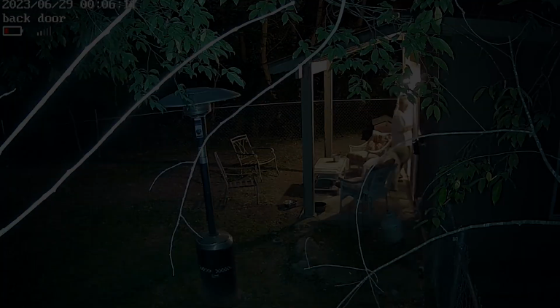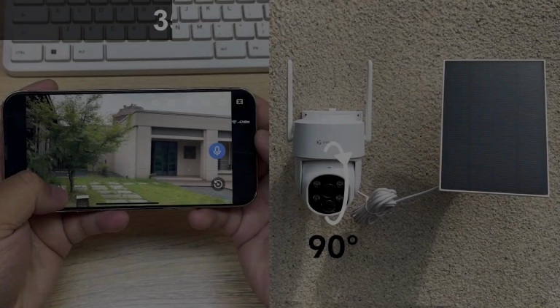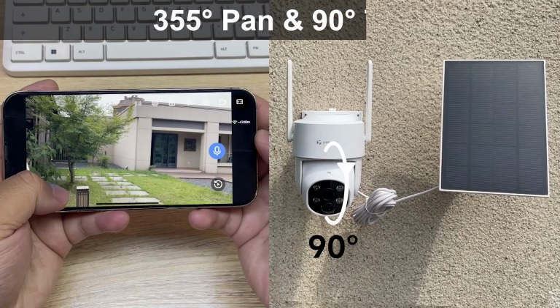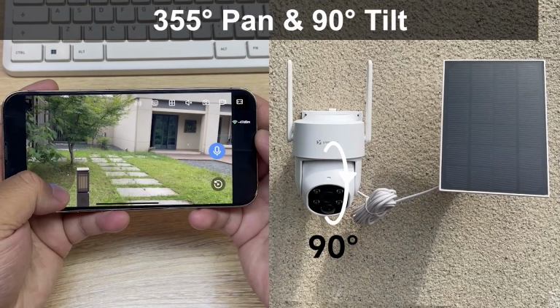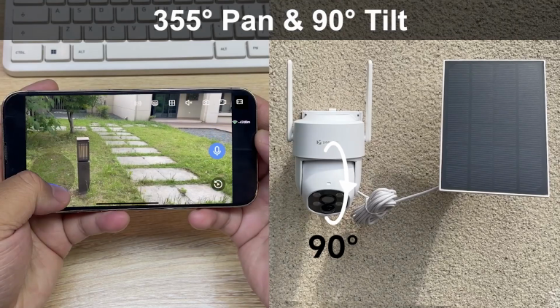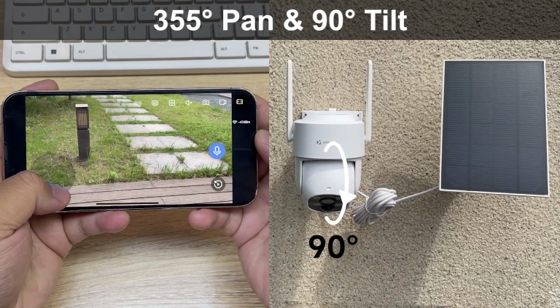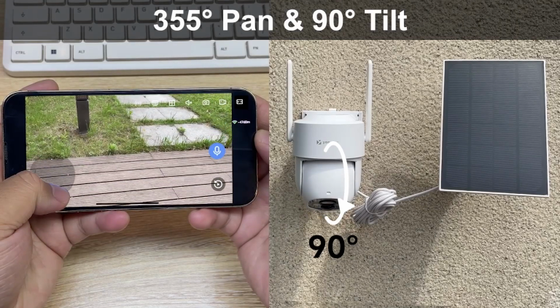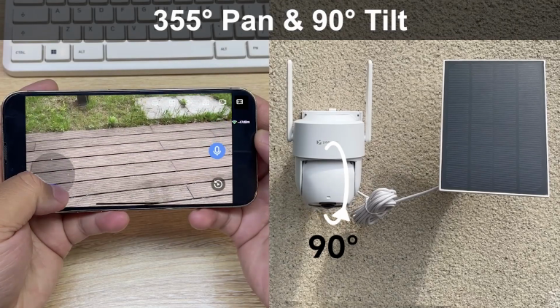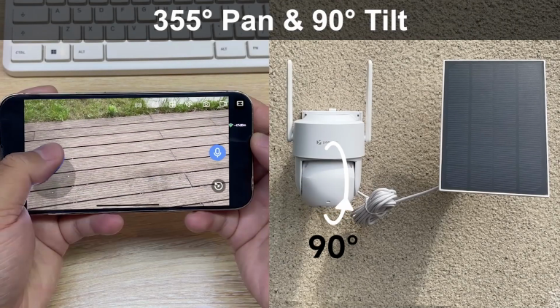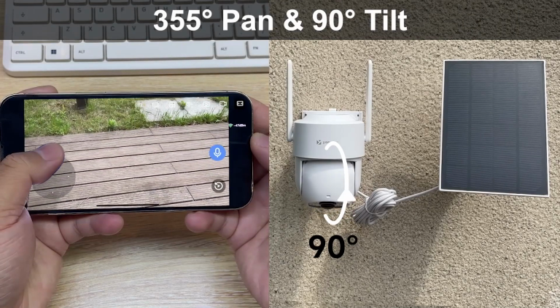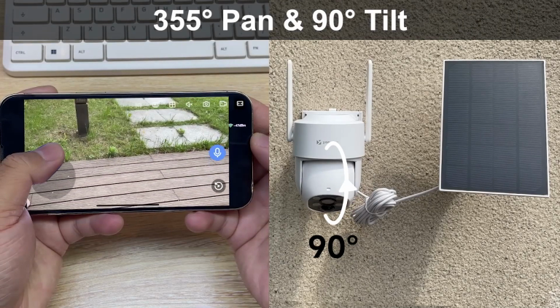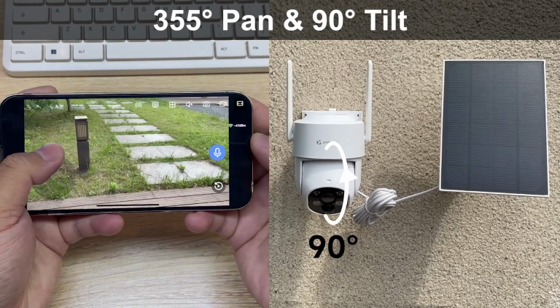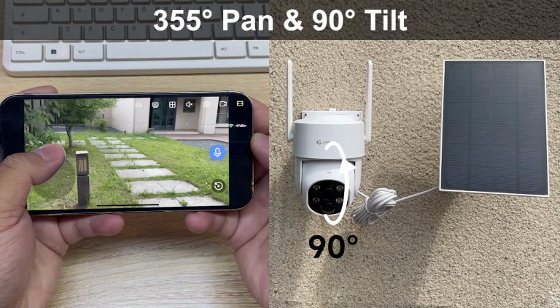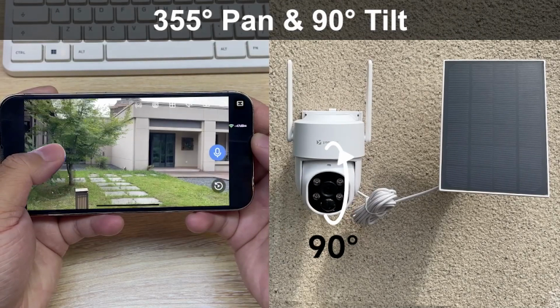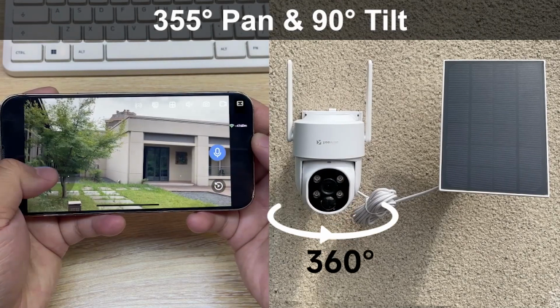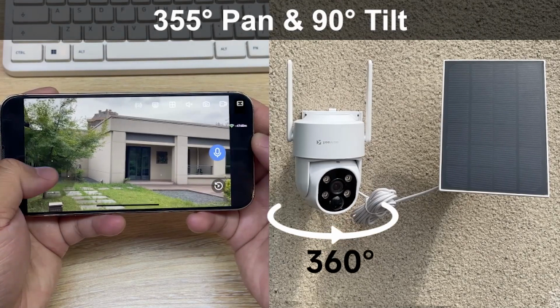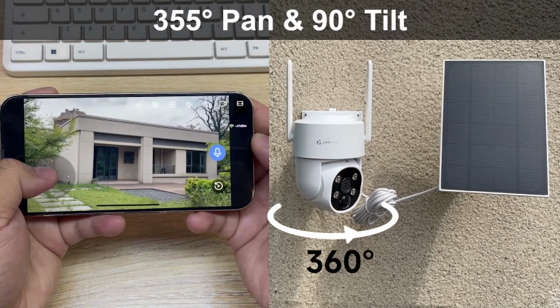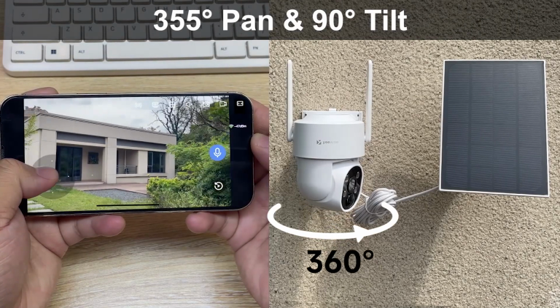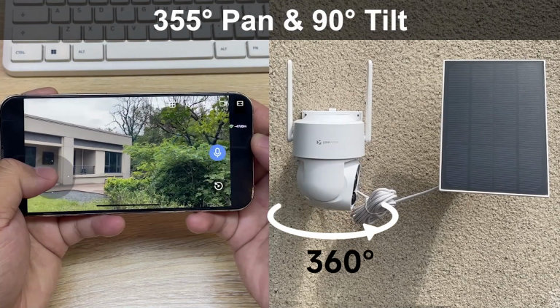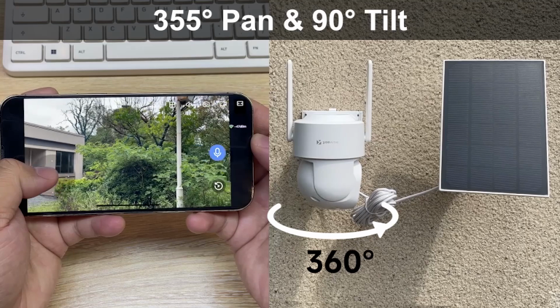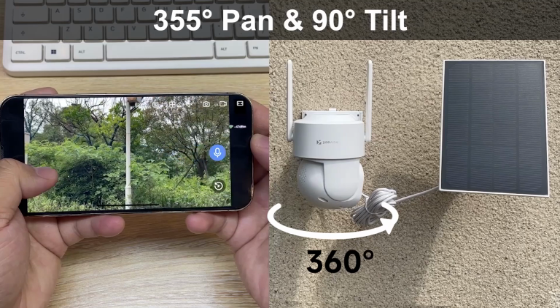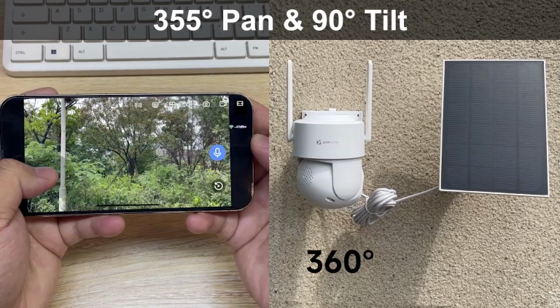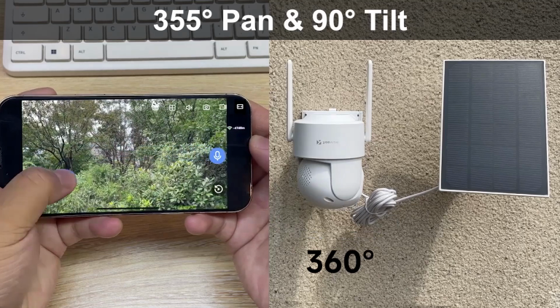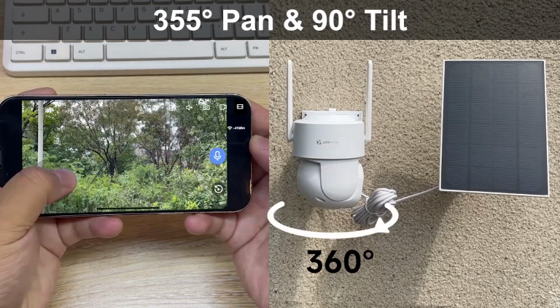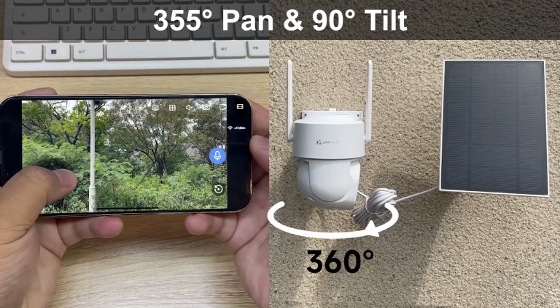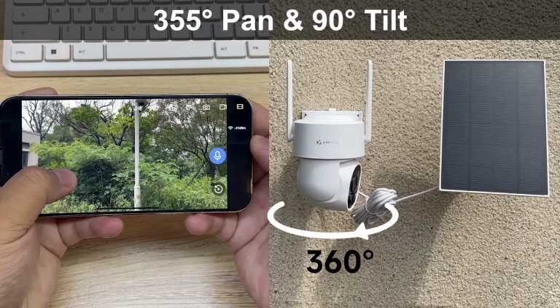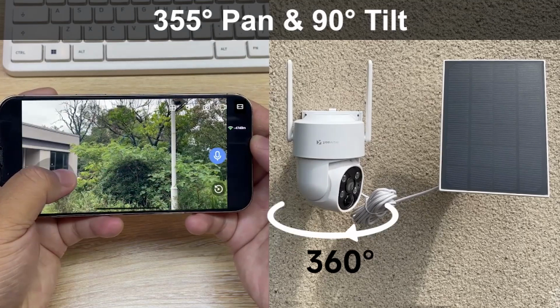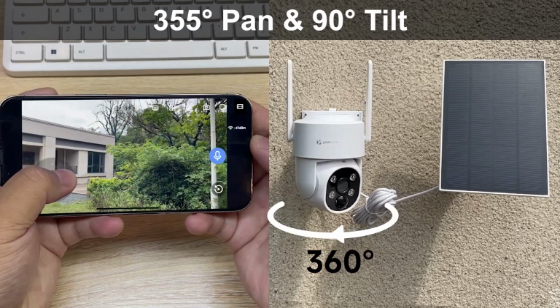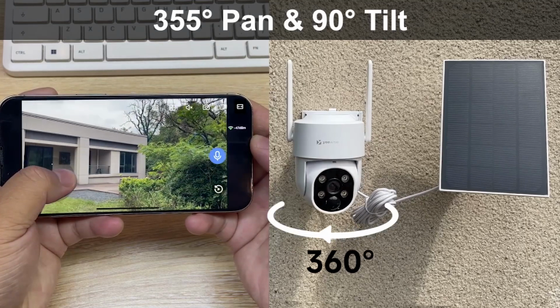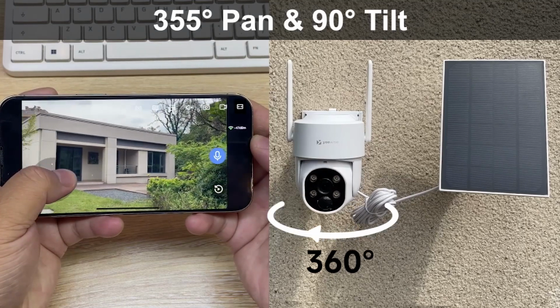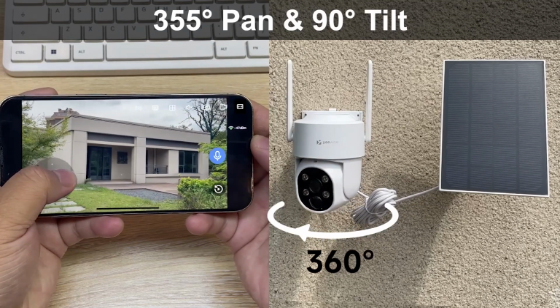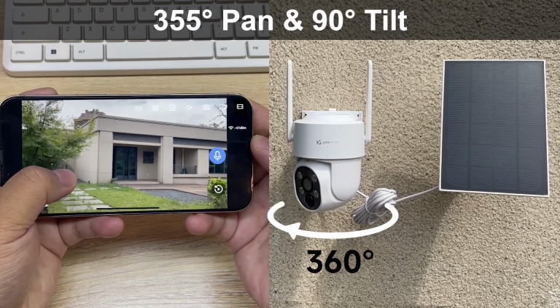With the pan-tilt feature, you have full control over the camera's movement. Easily pan the camera left or right, tilt up or down, and zoom in to get a closer look at any suspicious activity.